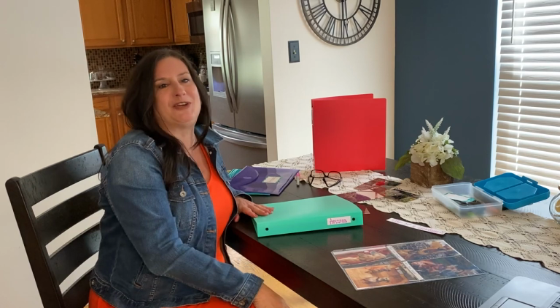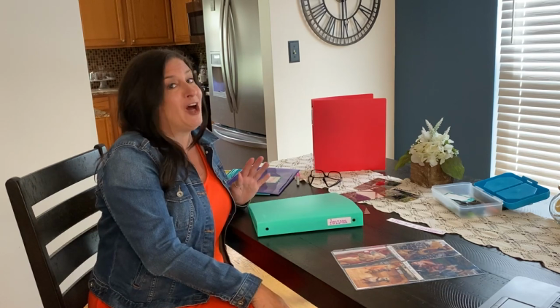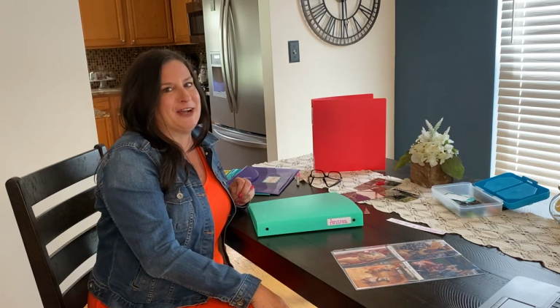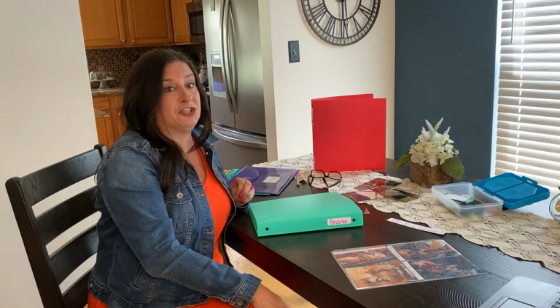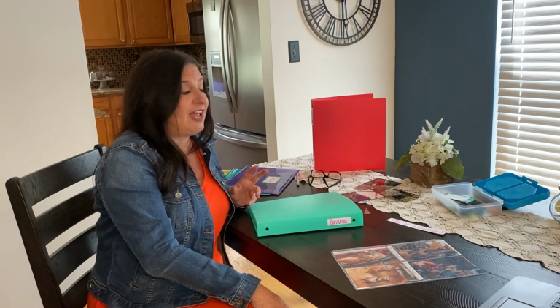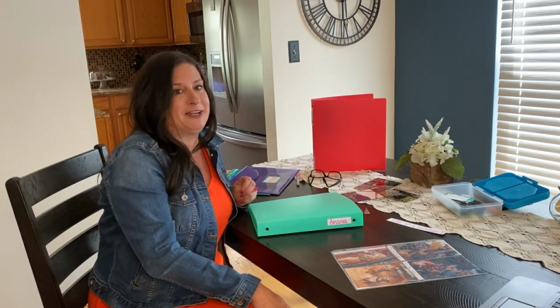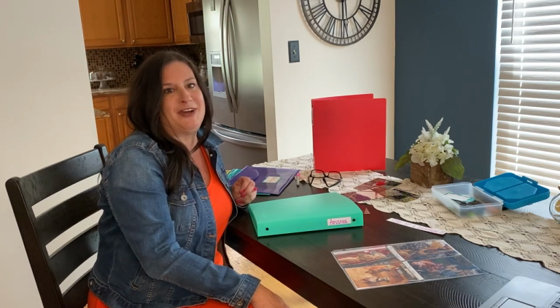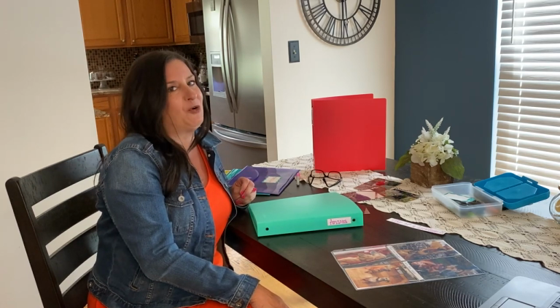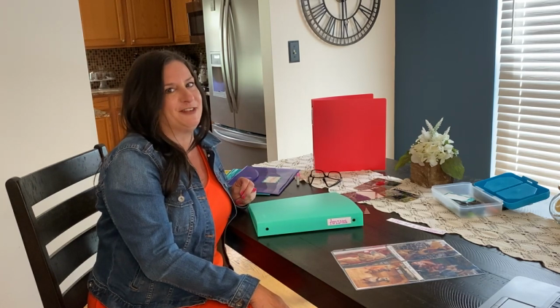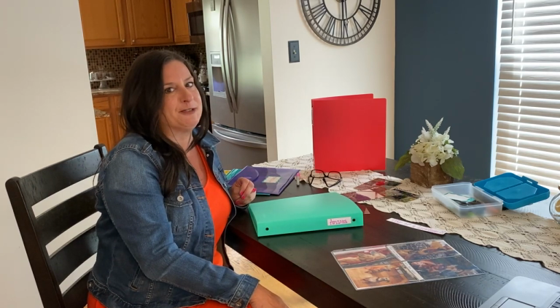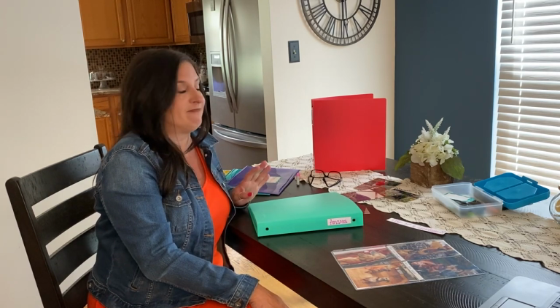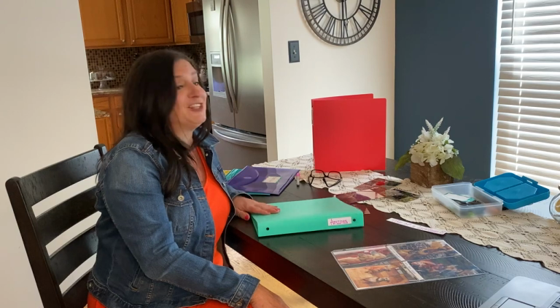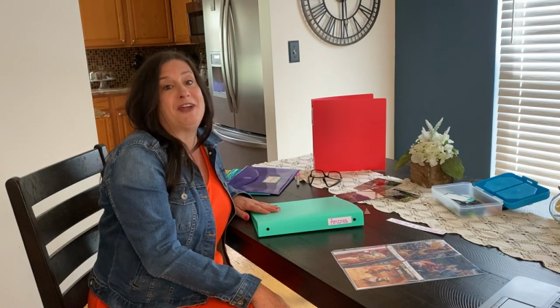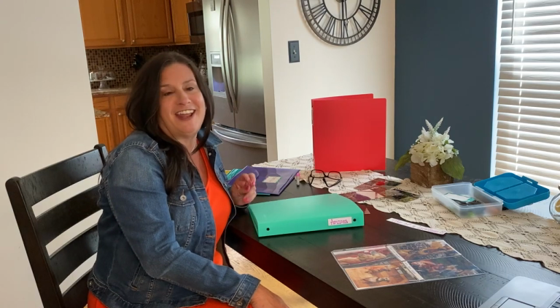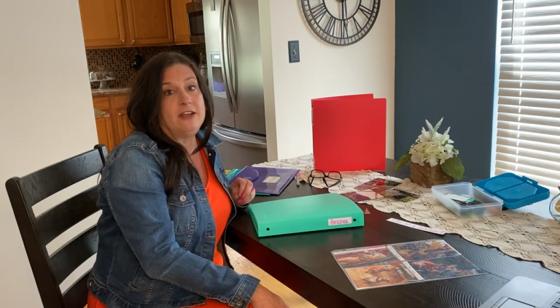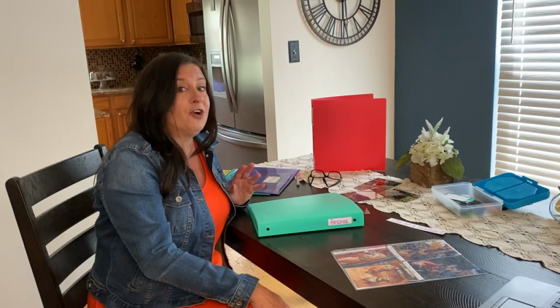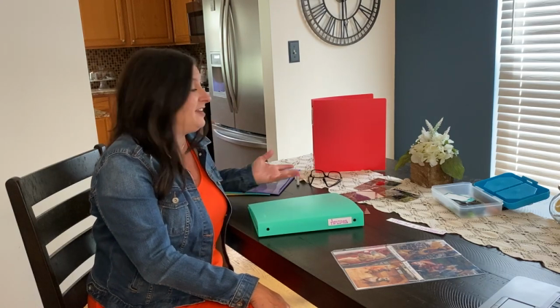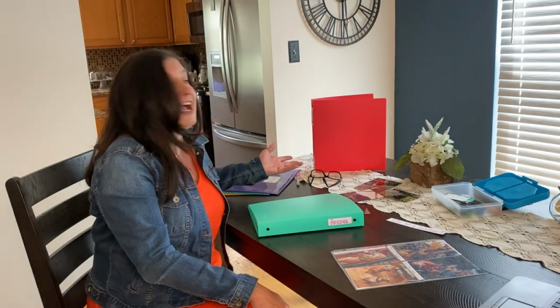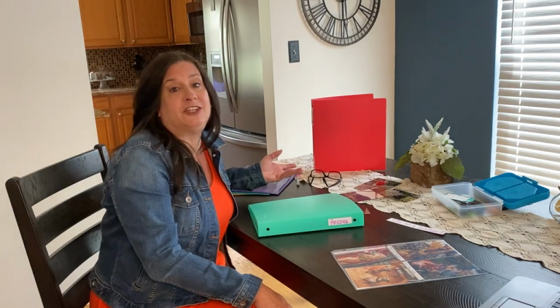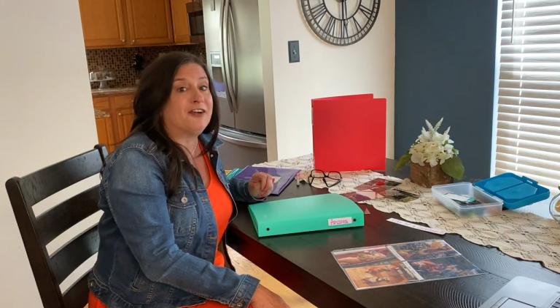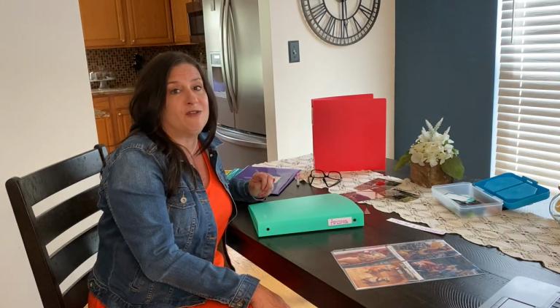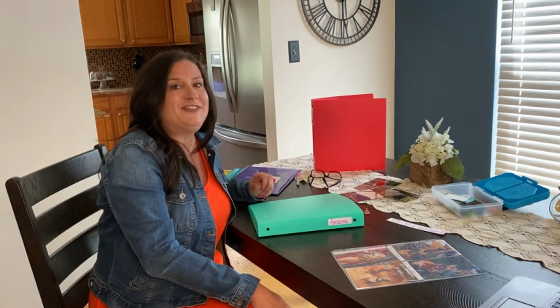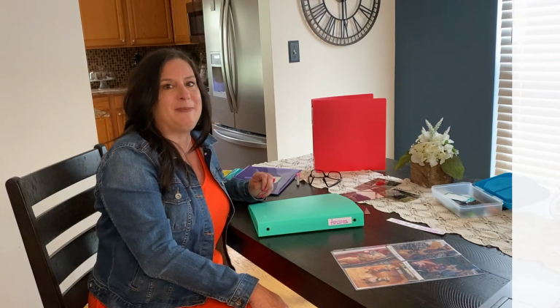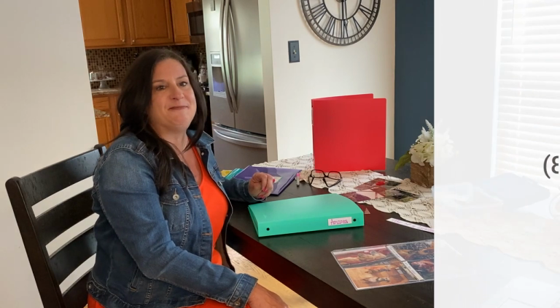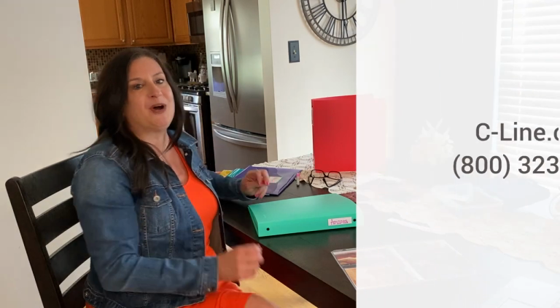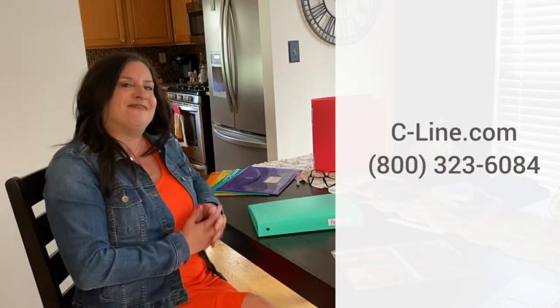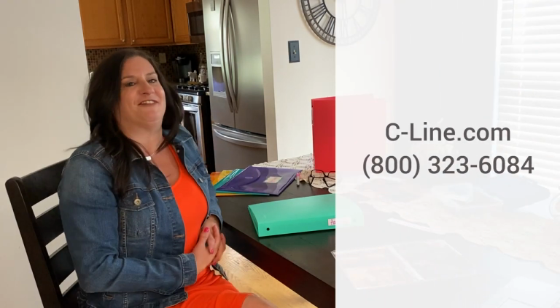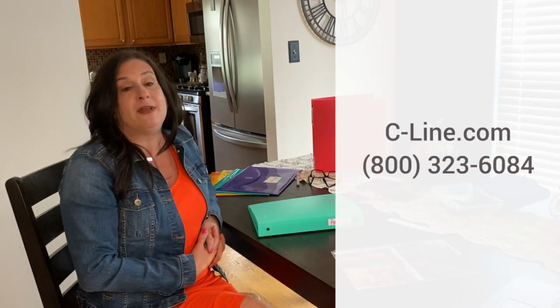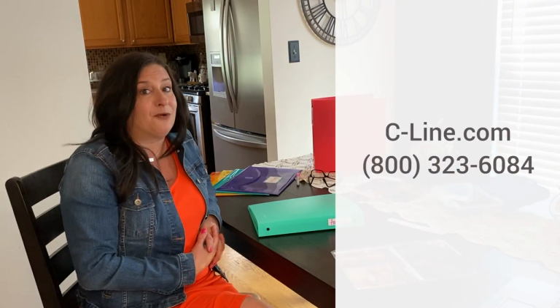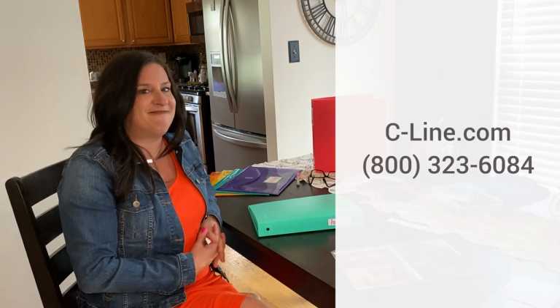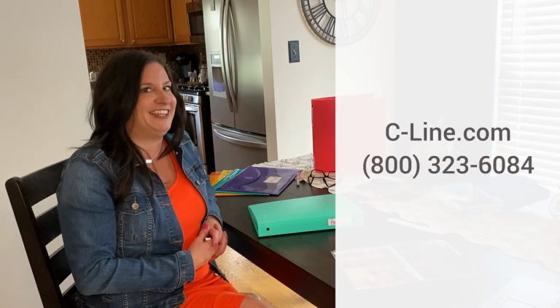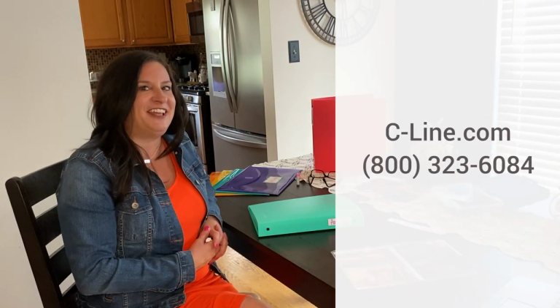I hope you enjoyed learning all about my travel adventures and that you picked up a few ideas for organizing your photos. That's all the time we have for today. To order any of the exciting items that you saw on our video, please visit our website. That's it for now — gotta run, see you in the next video!